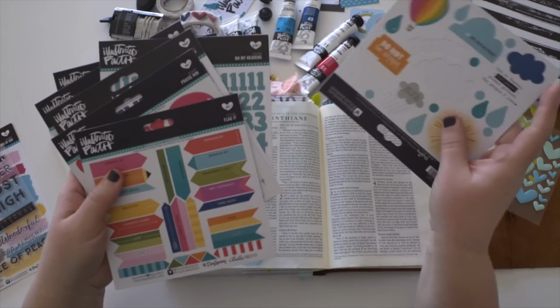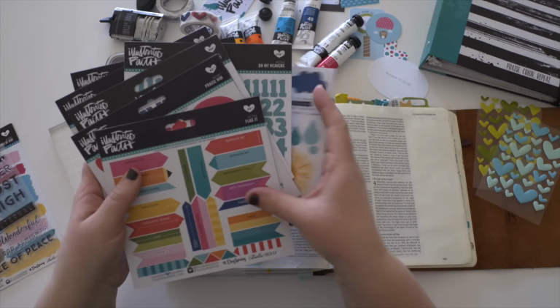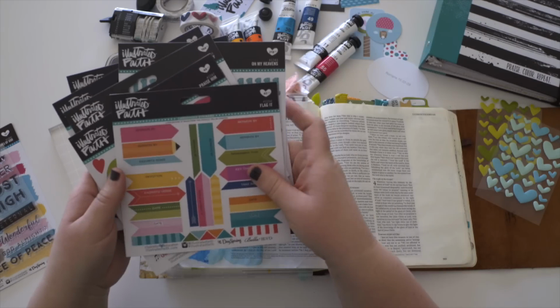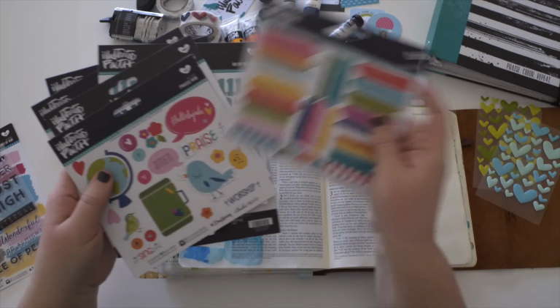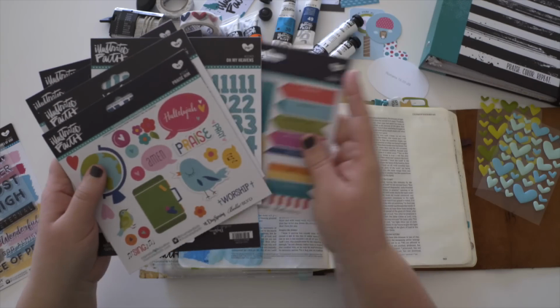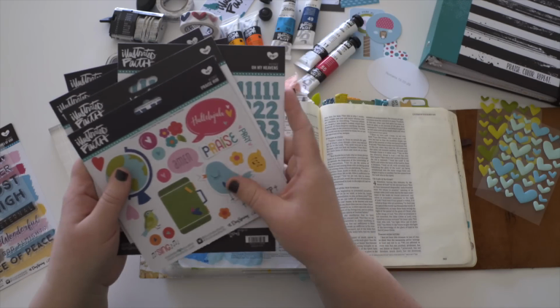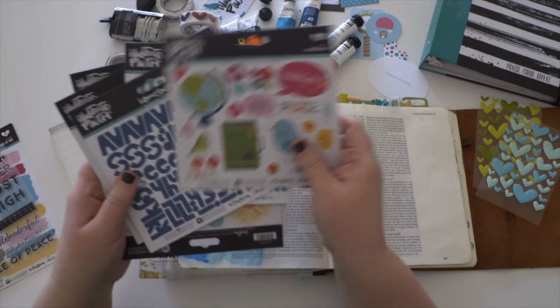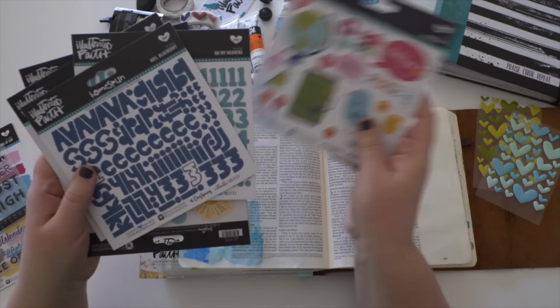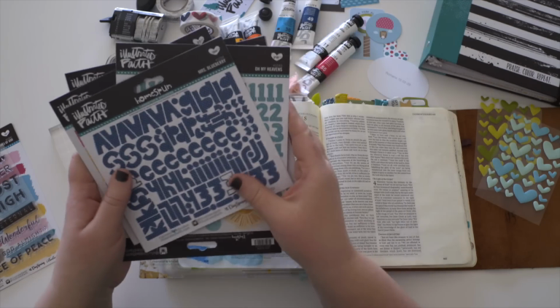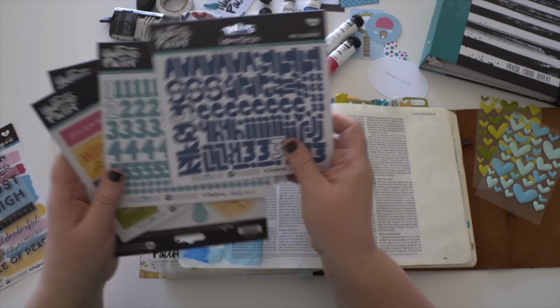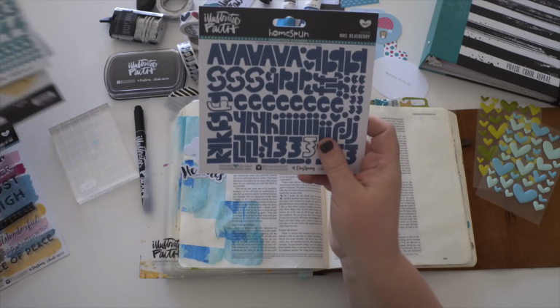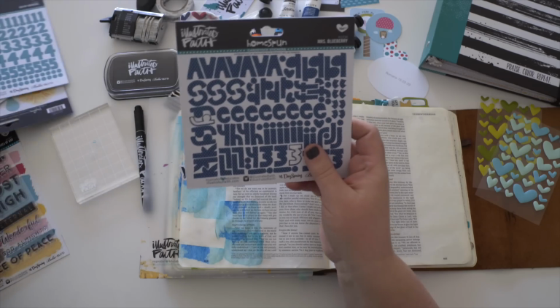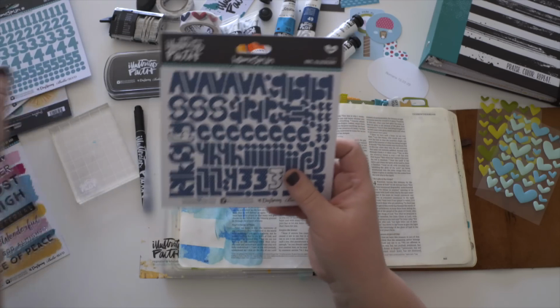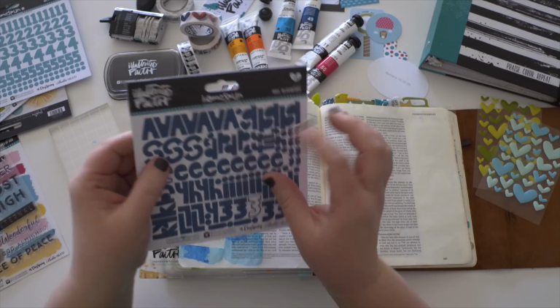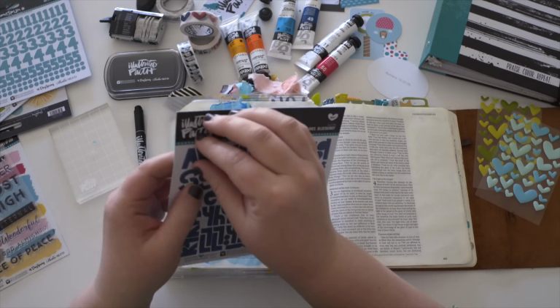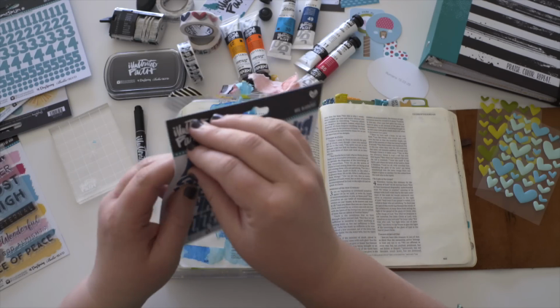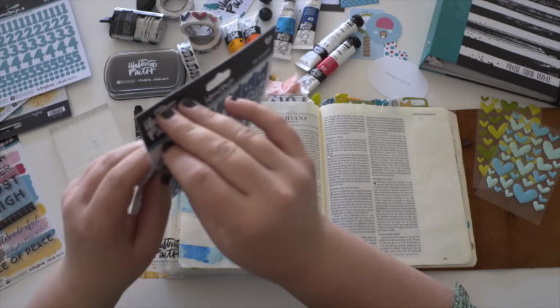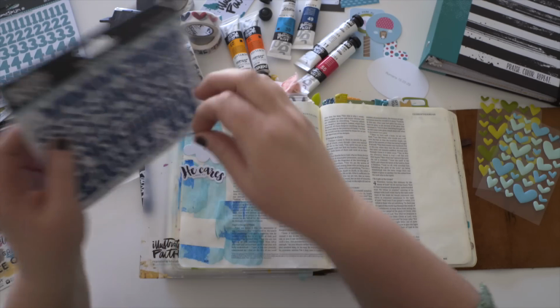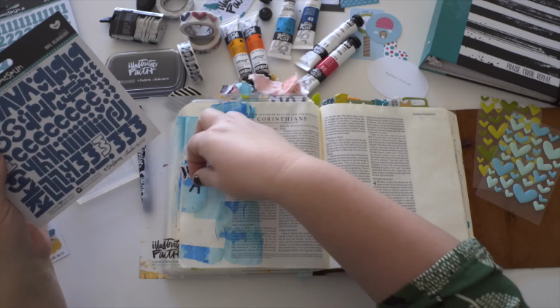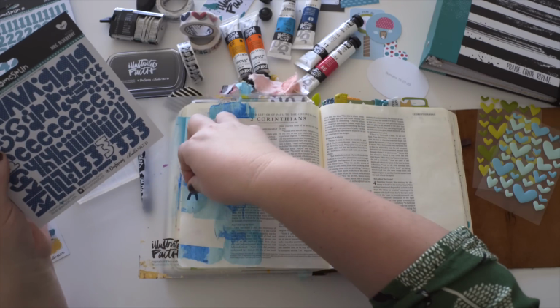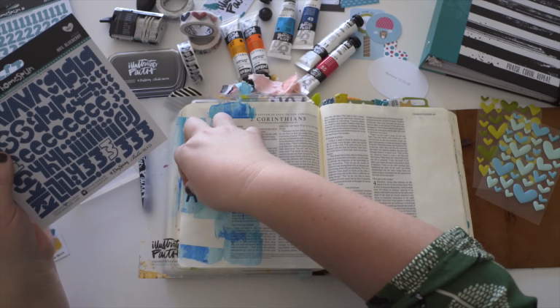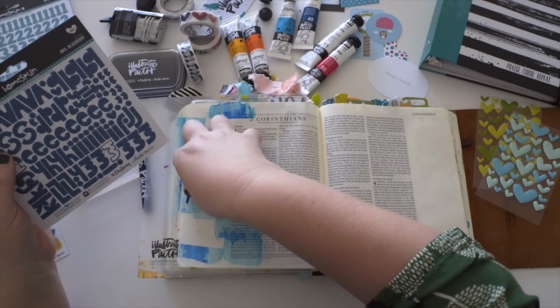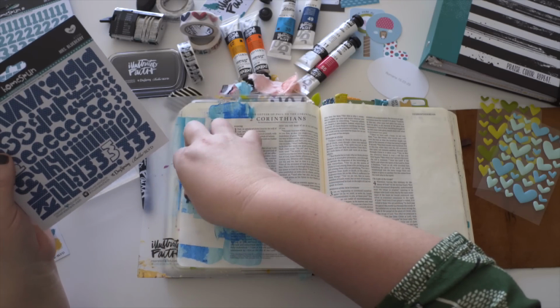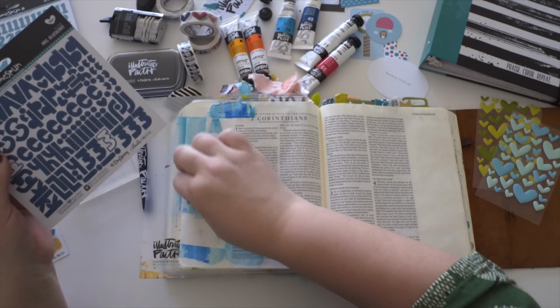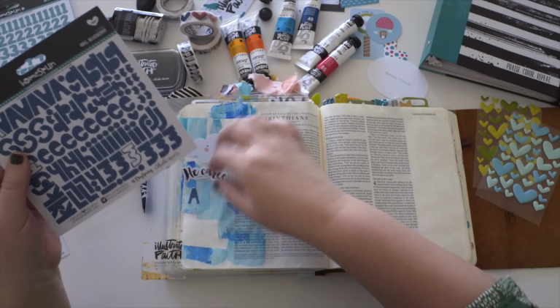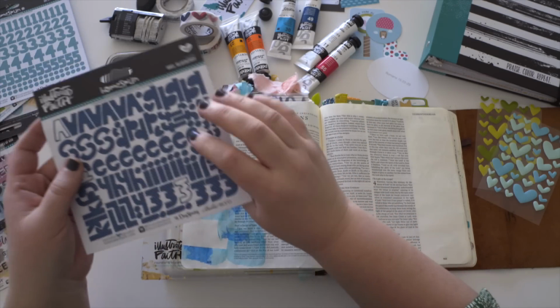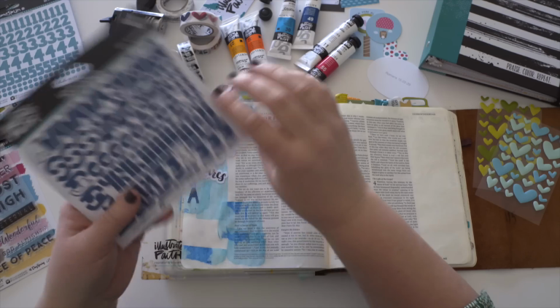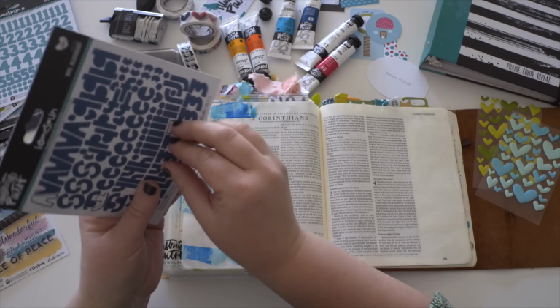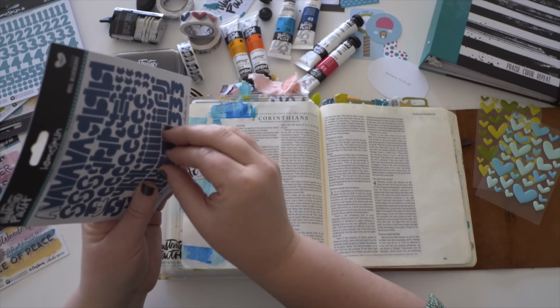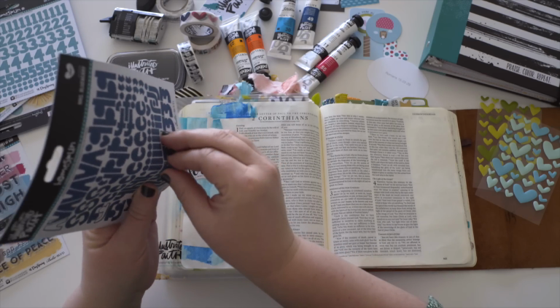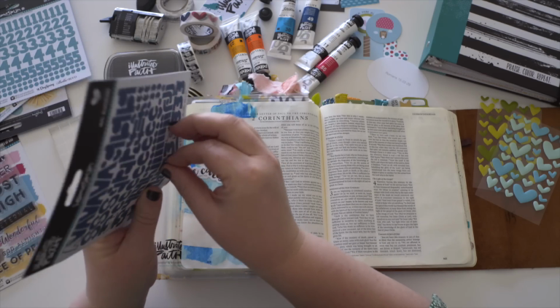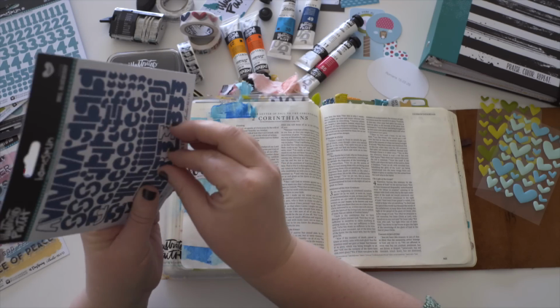From there, I like to pull out the main idea of what I'm getting out of the message. So I'll pull some stickers, some alphabet stickers, and make a little word or message about what I'm wanting to remember when I look back on this page.